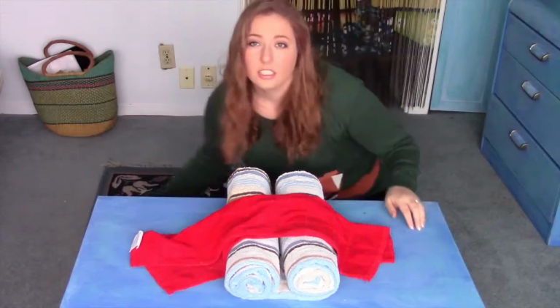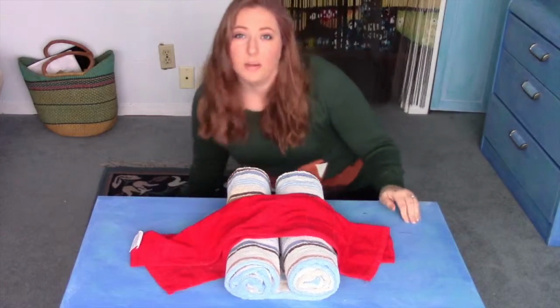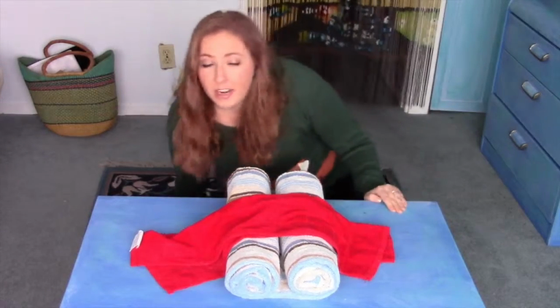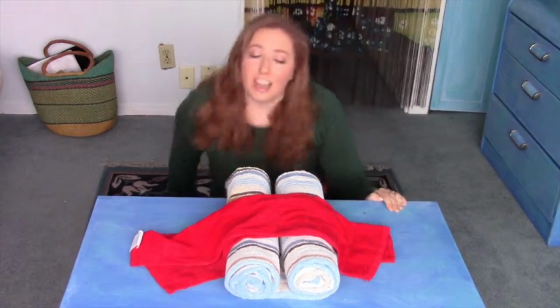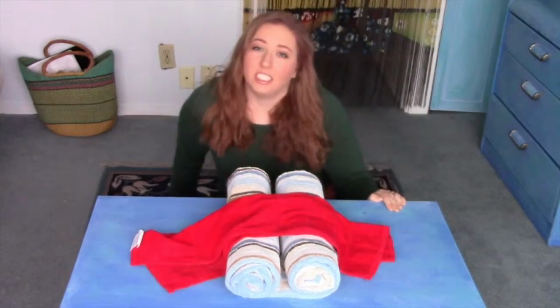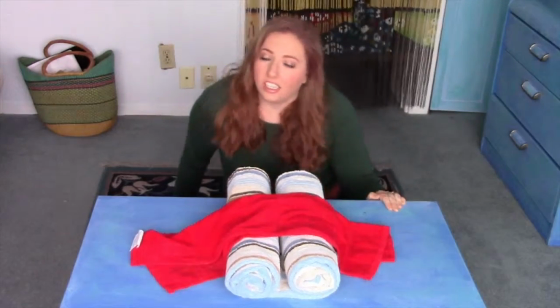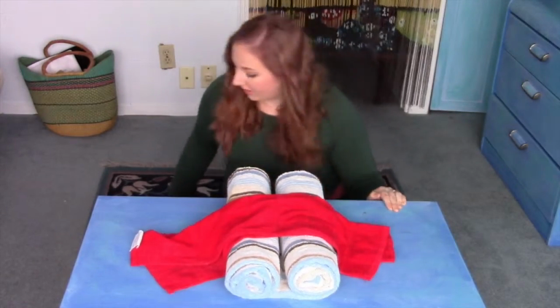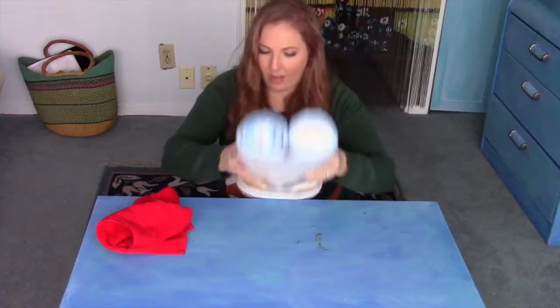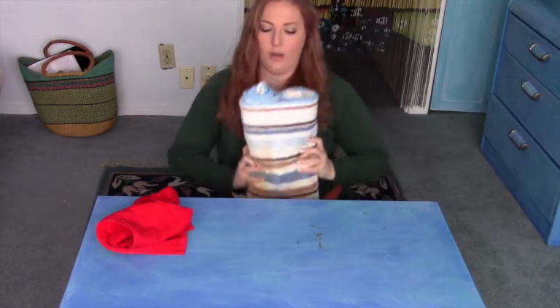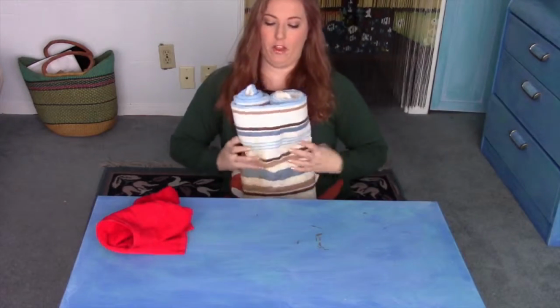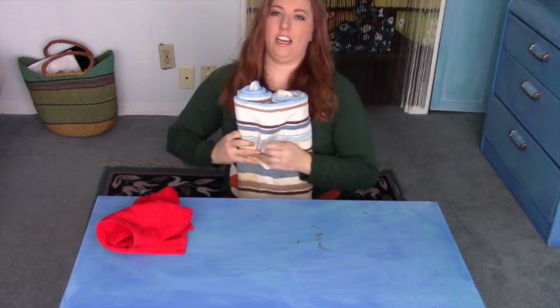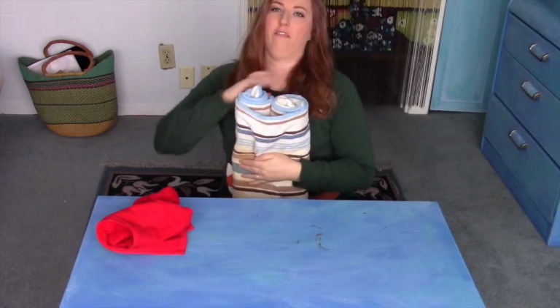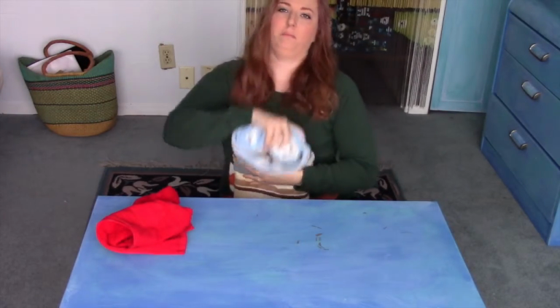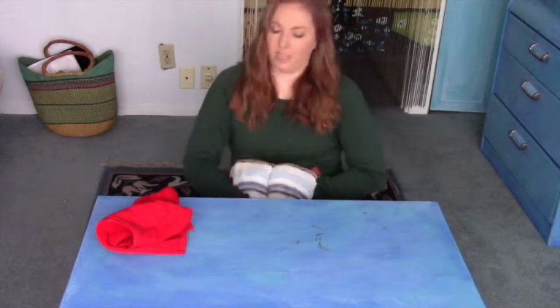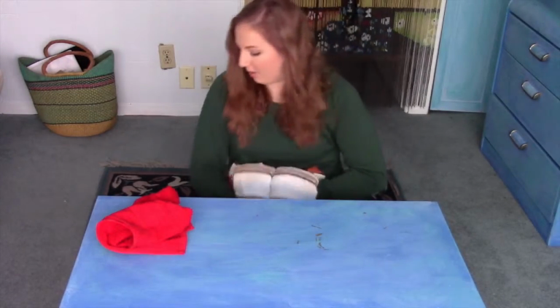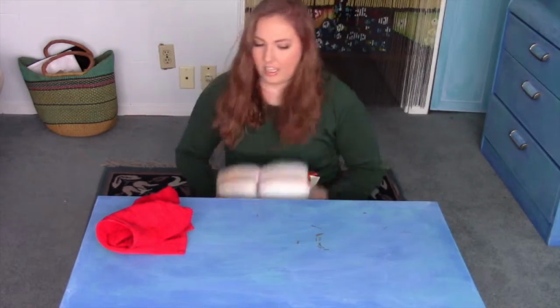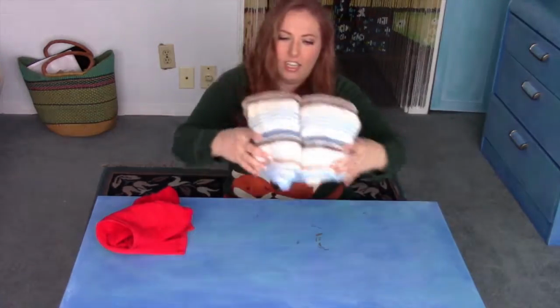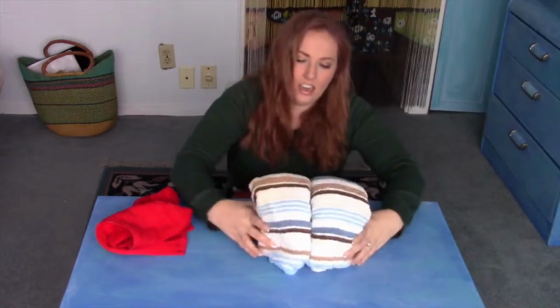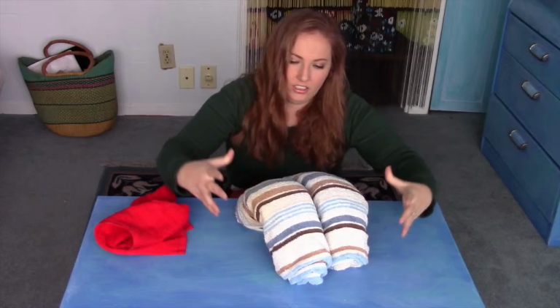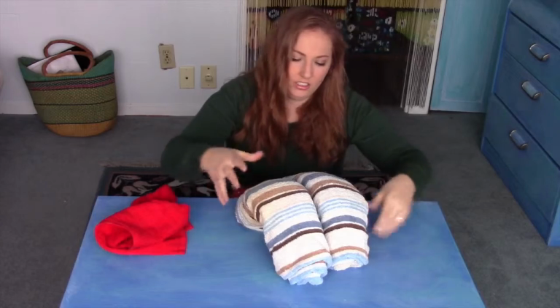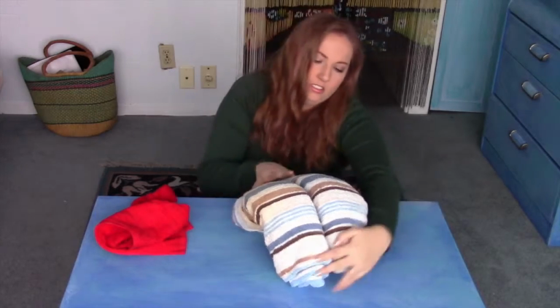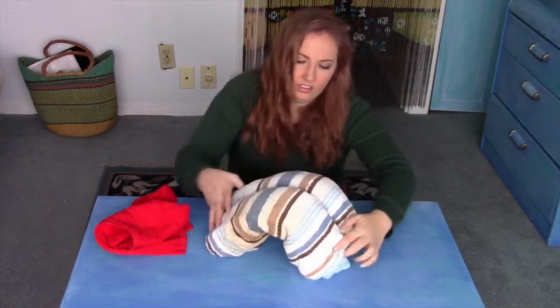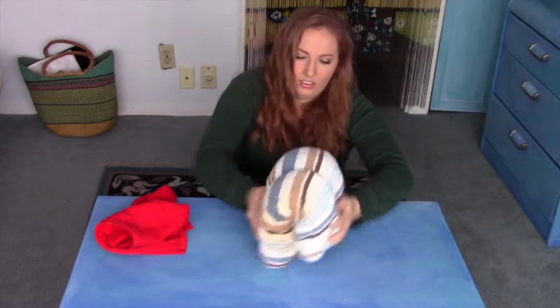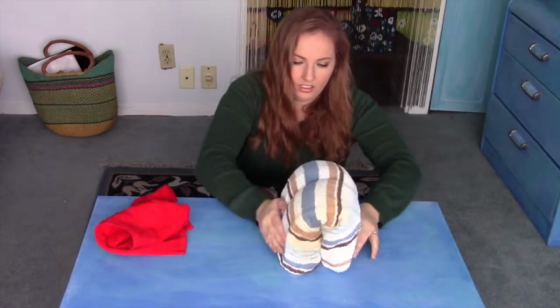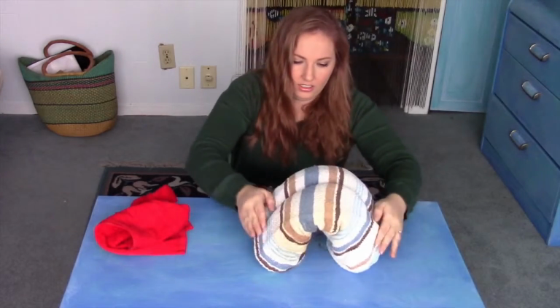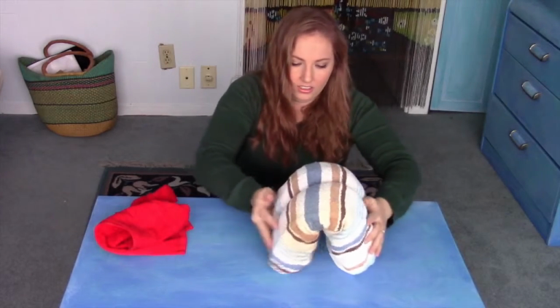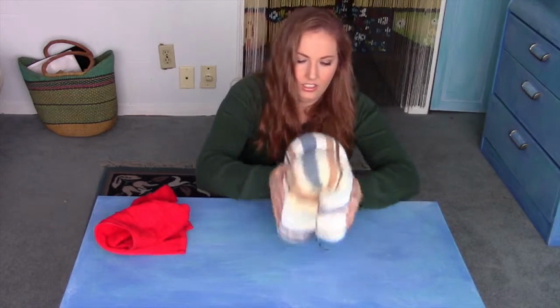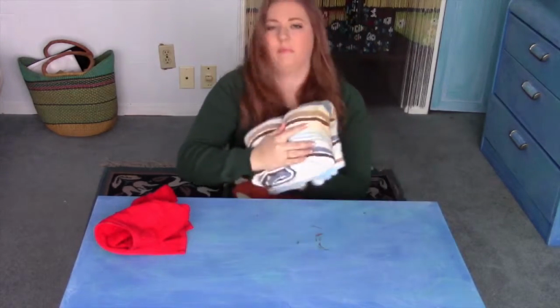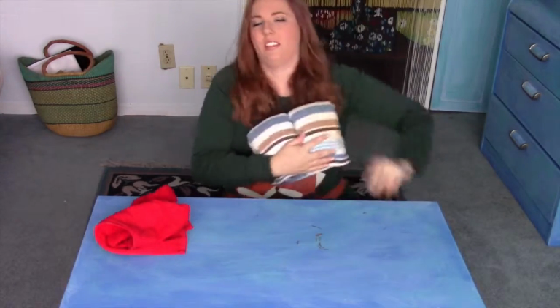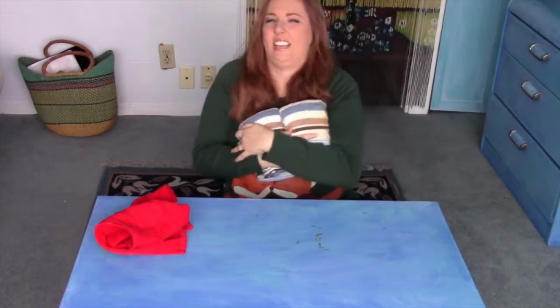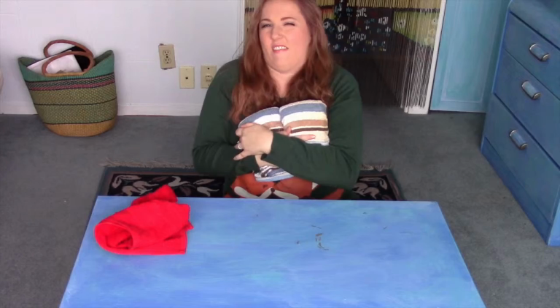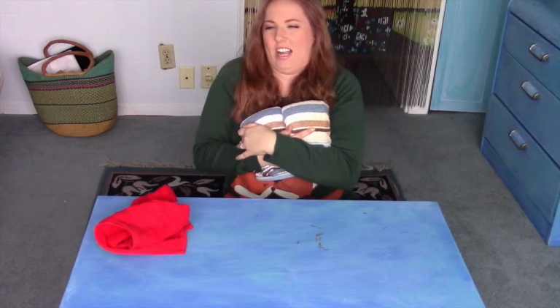This is going to be a very vibrantly colored elephant. I firmly fold my towel in half and then set it down. It's not standing very well.